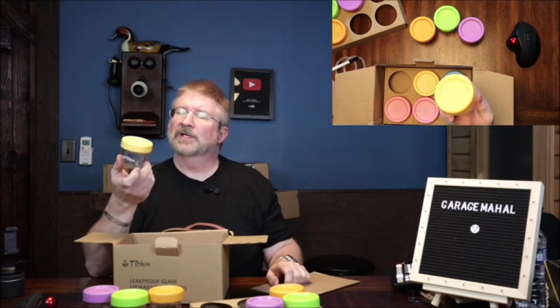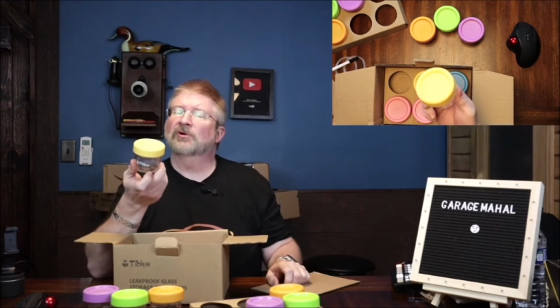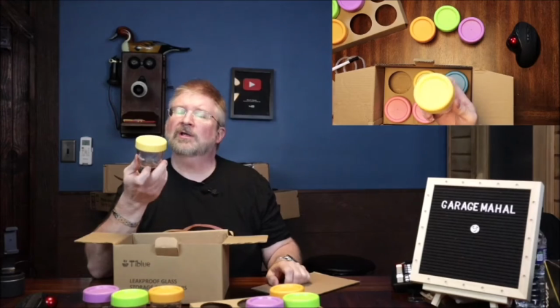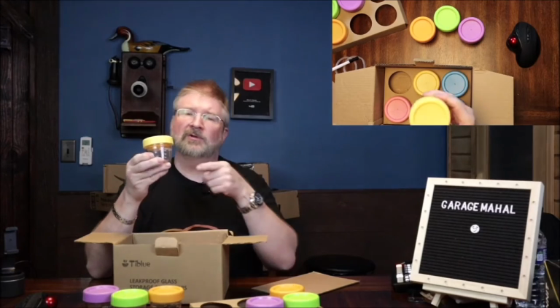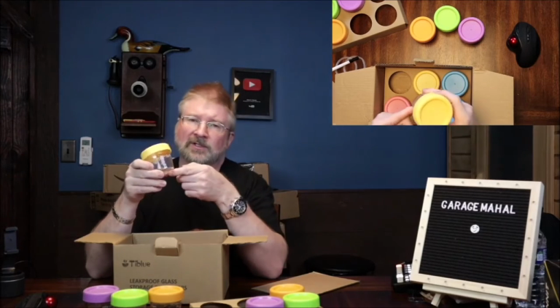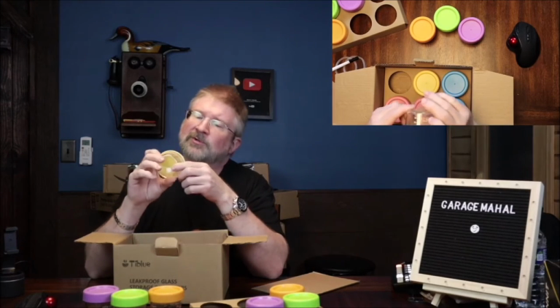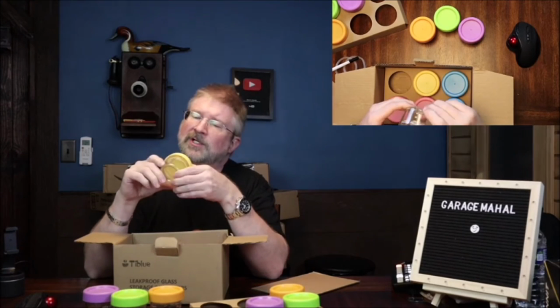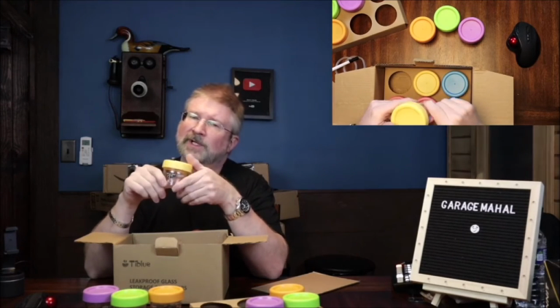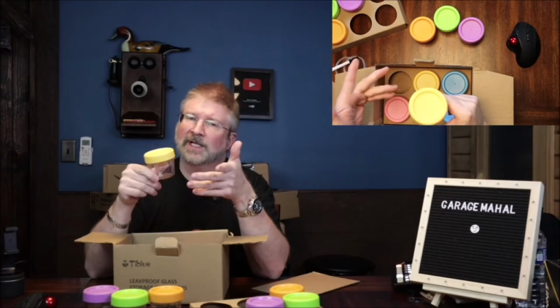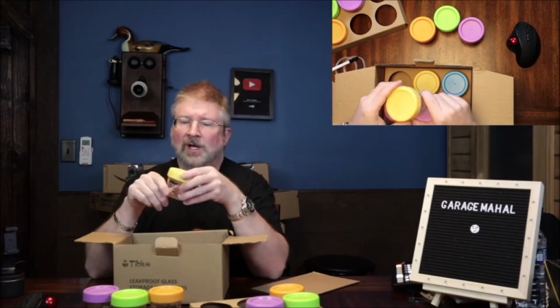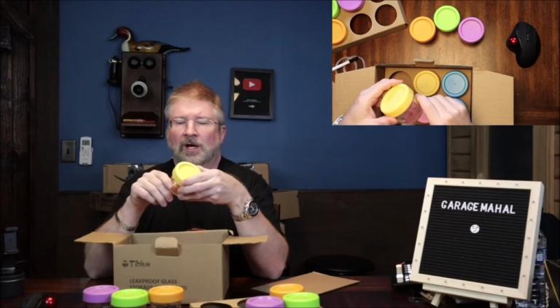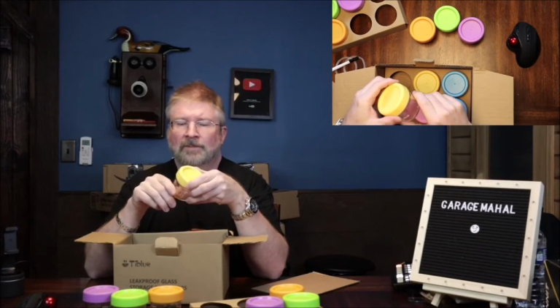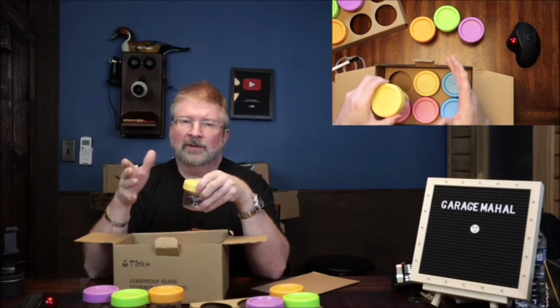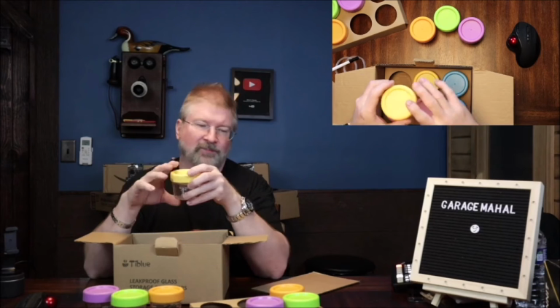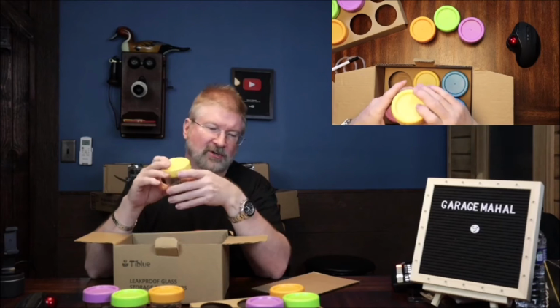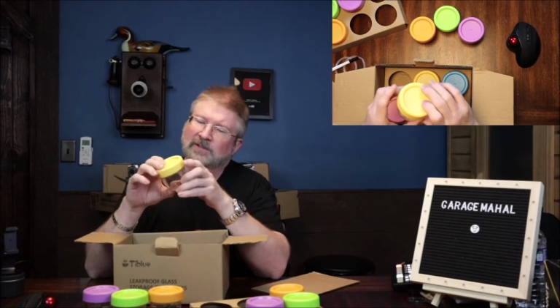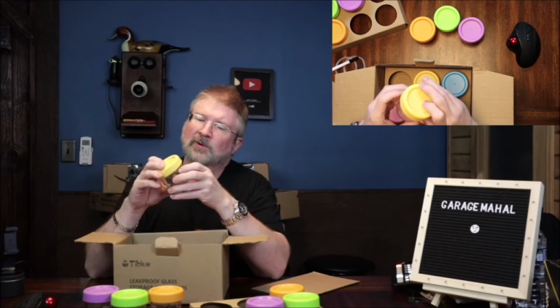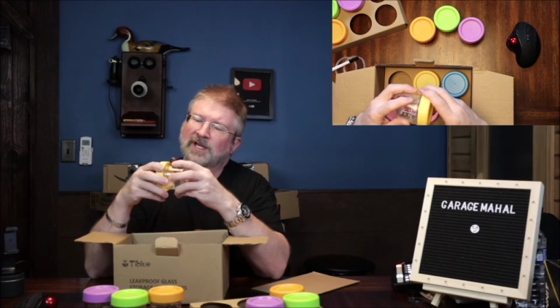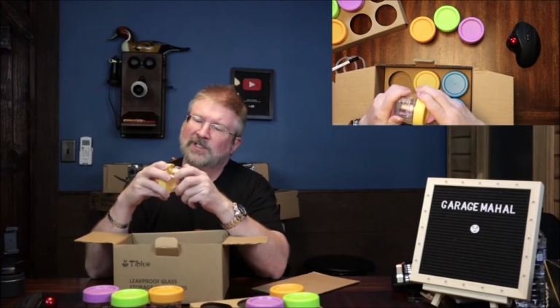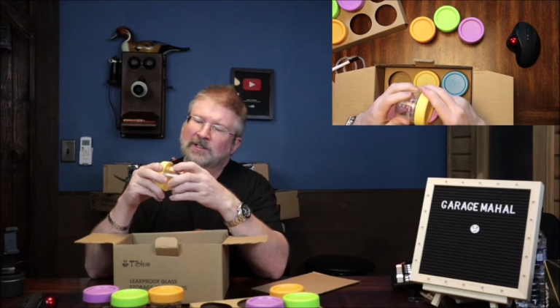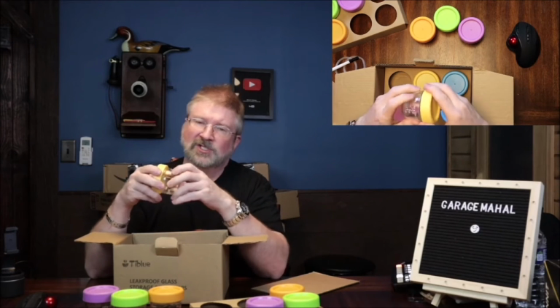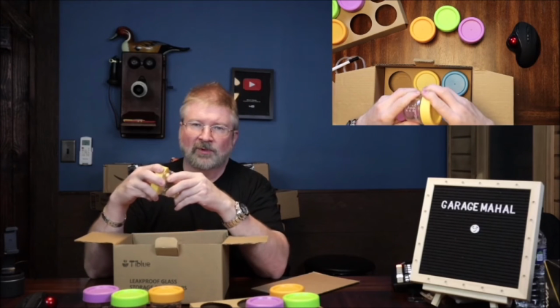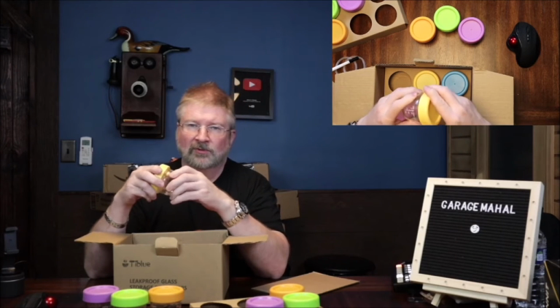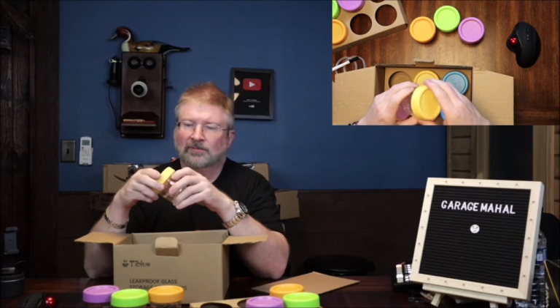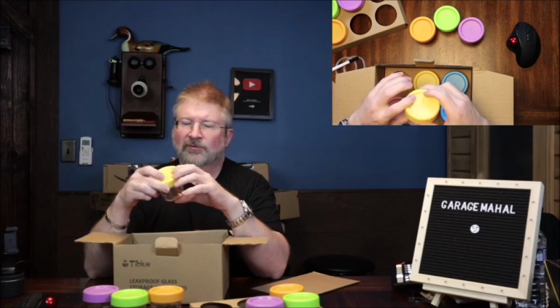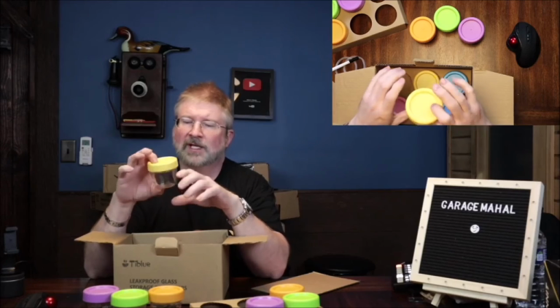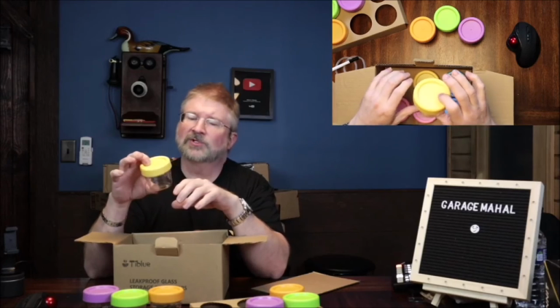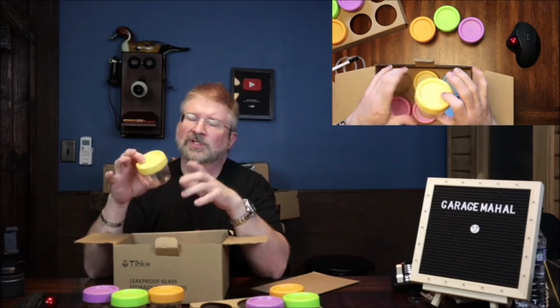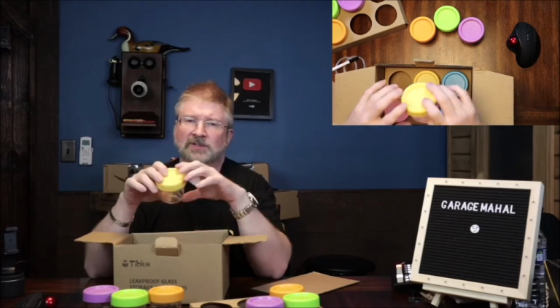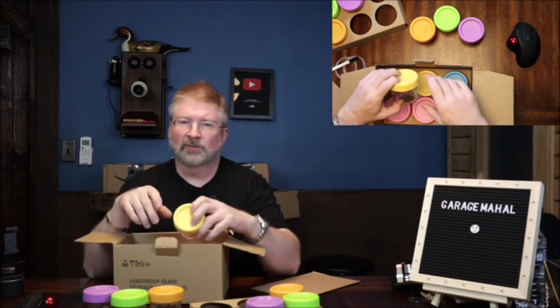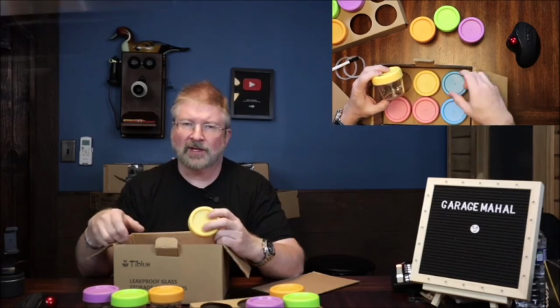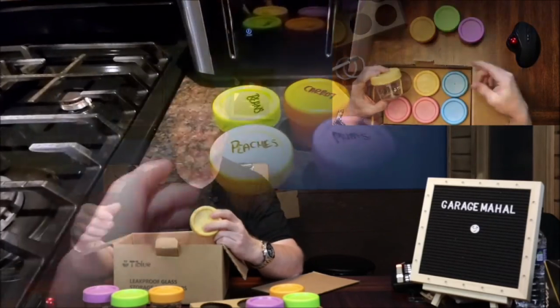Nice little logo on it, and you got the measuring marks on it. Let me take some pictures of what it looks like after we process some of our own baby food and put it in the jars. Stay tuned.